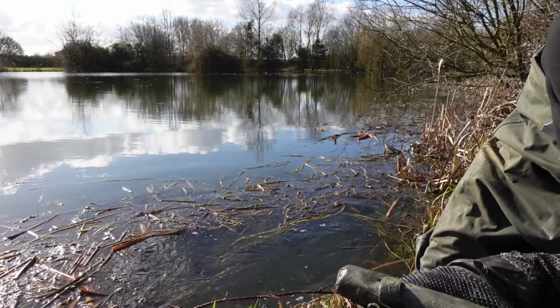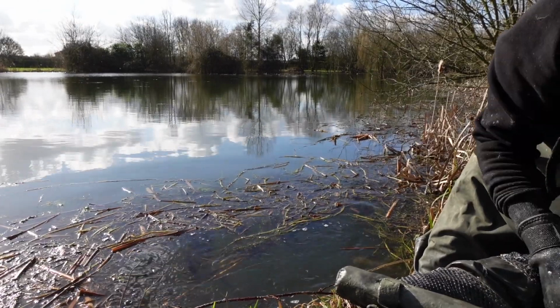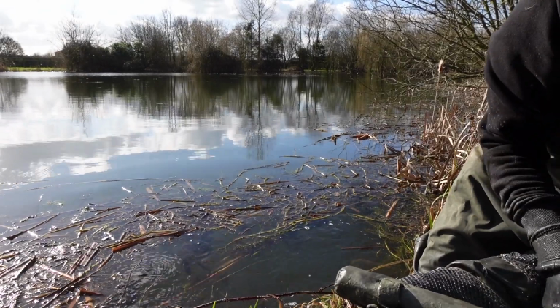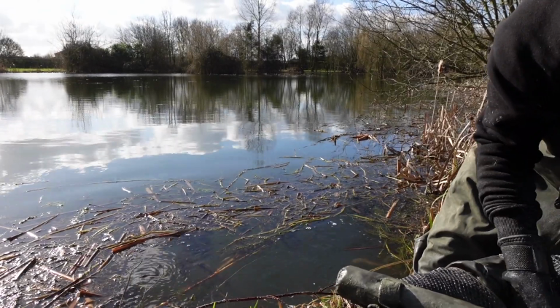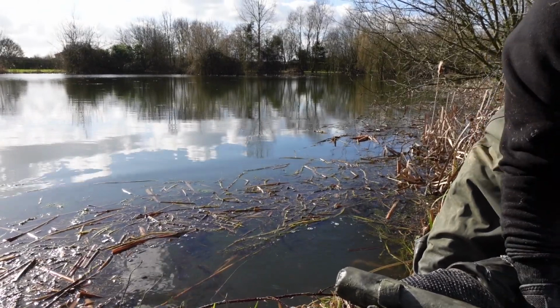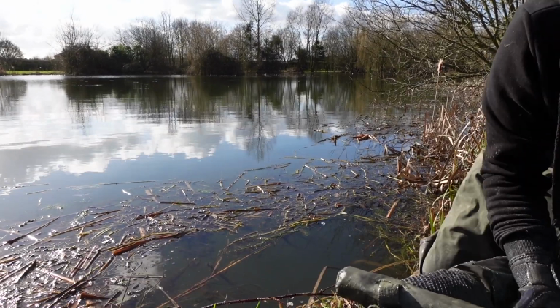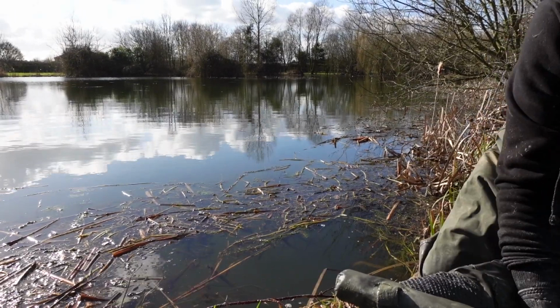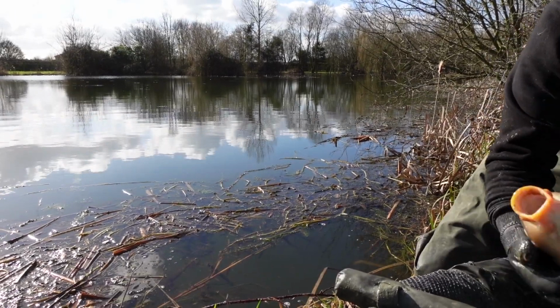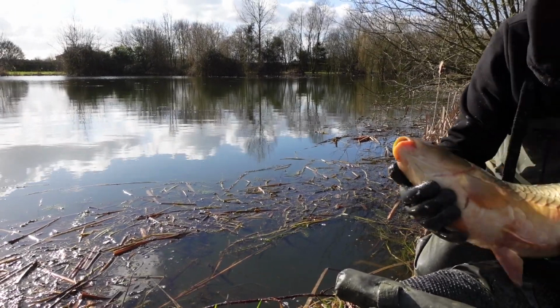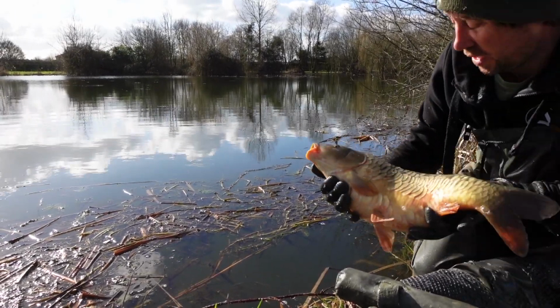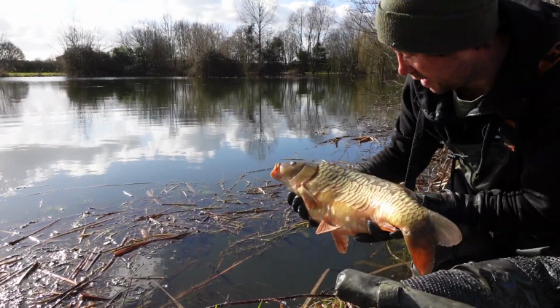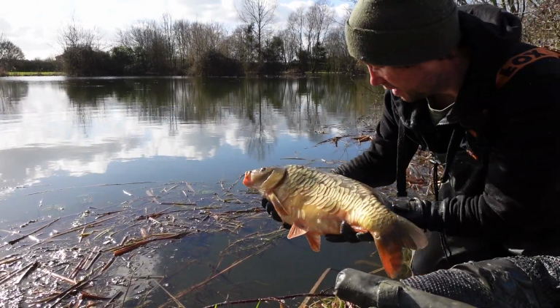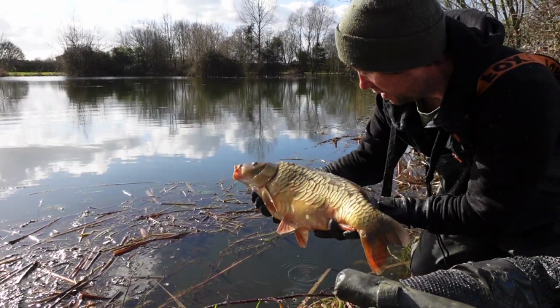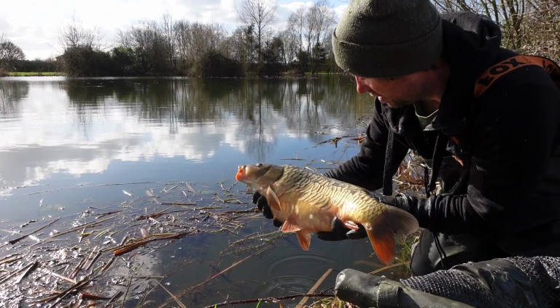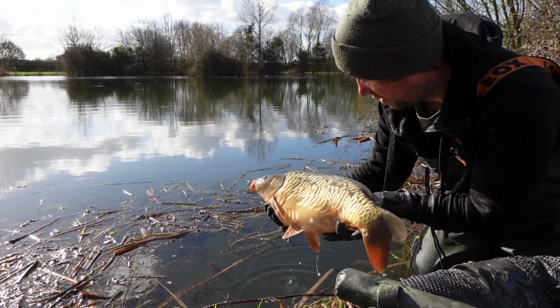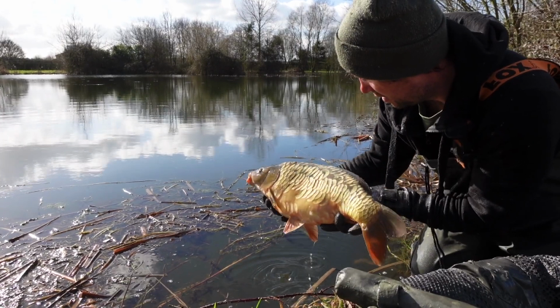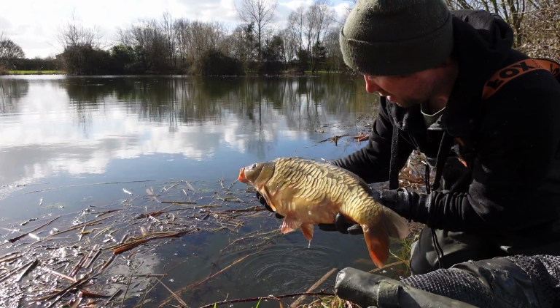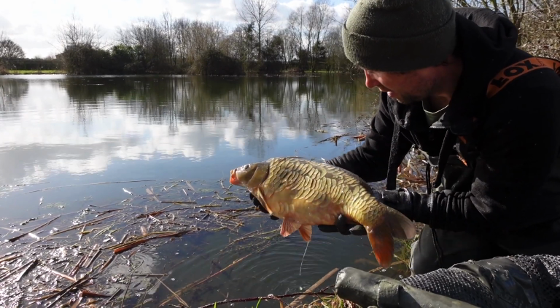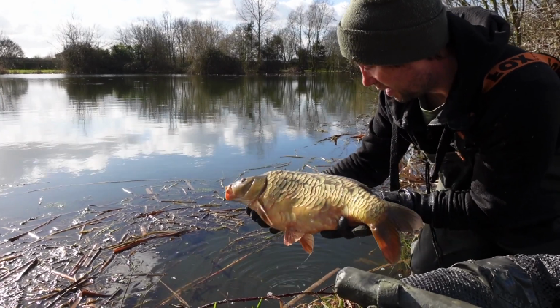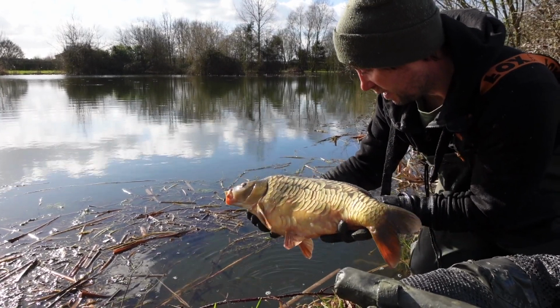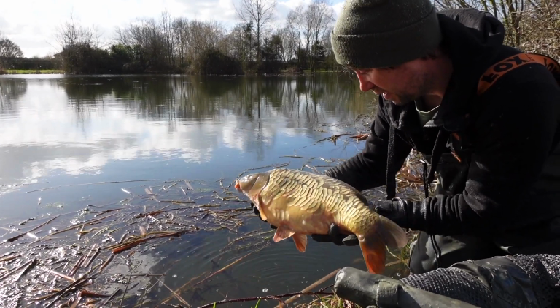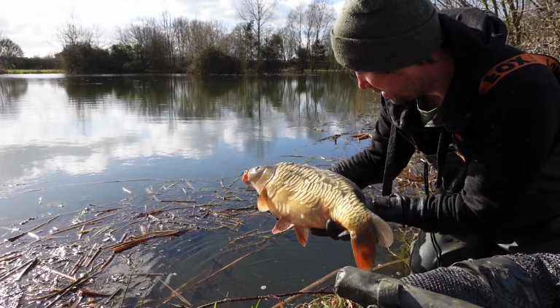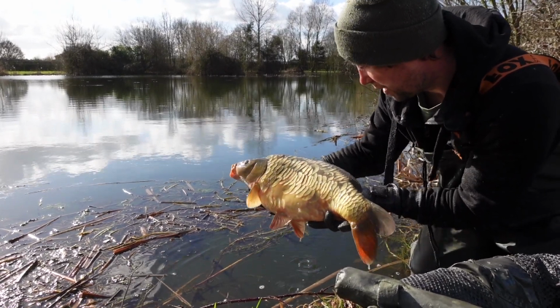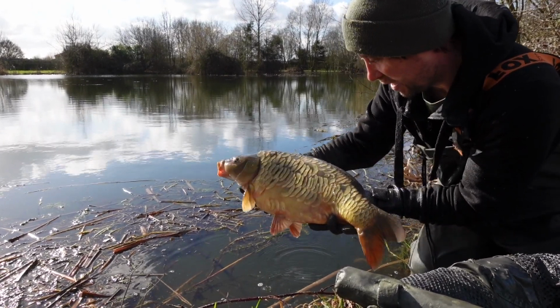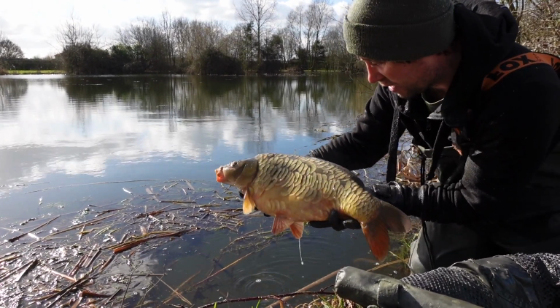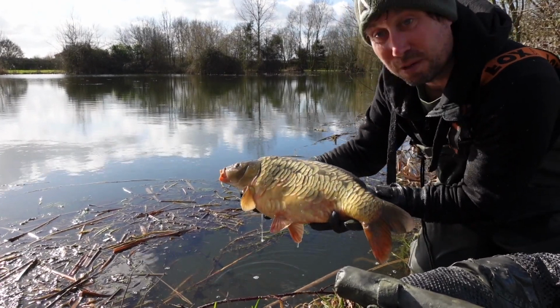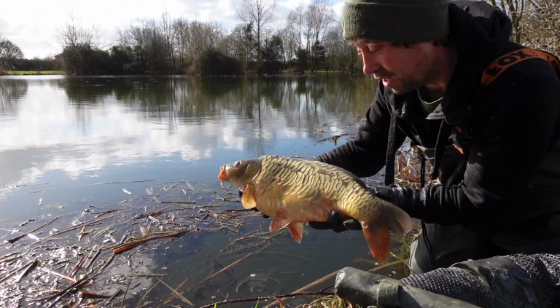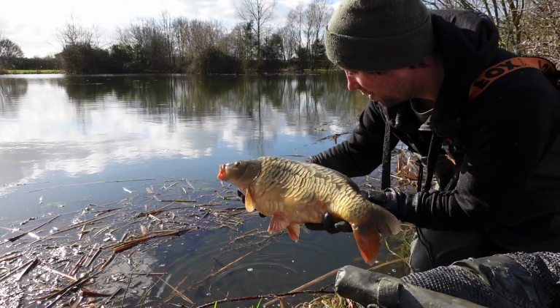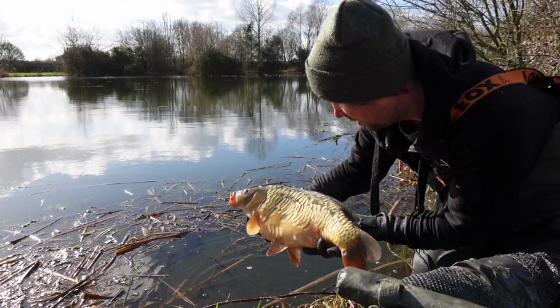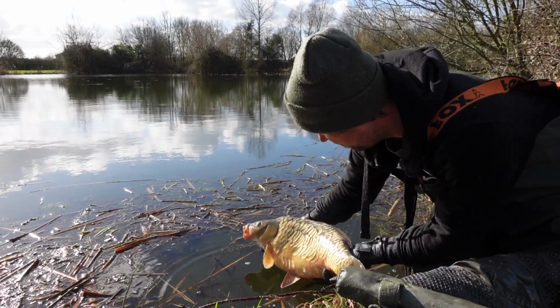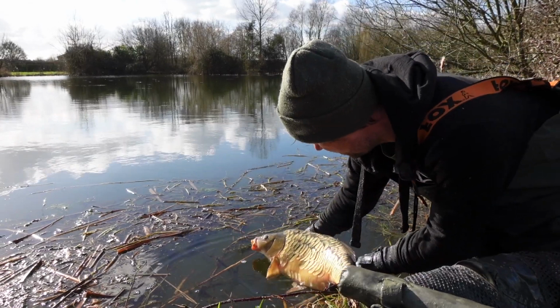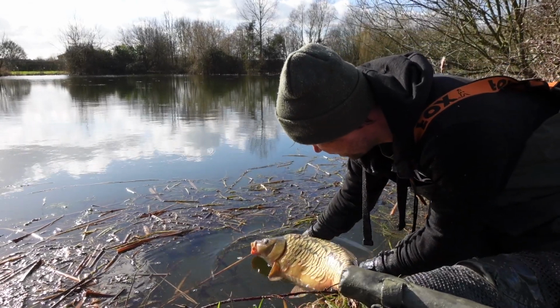And get this little lively one — there we go, there she is. Look at that — can you see? Hope you can see that — that is a beautiful carp. There you go.